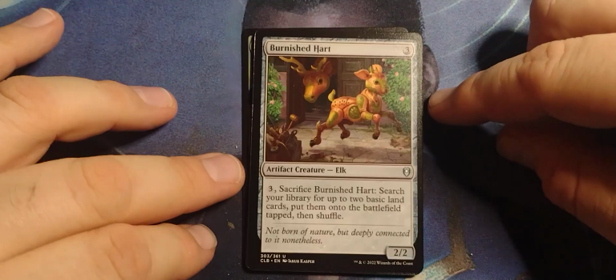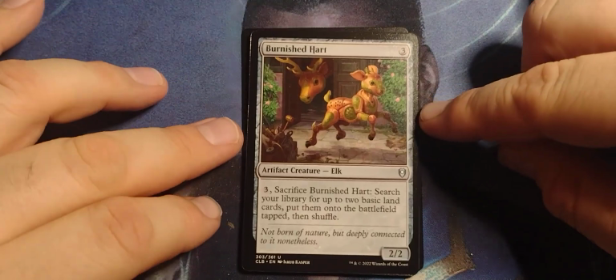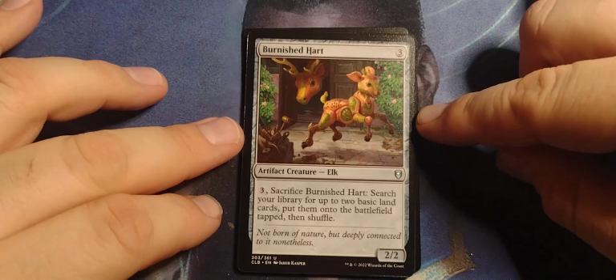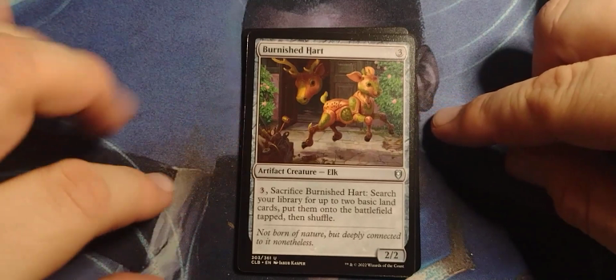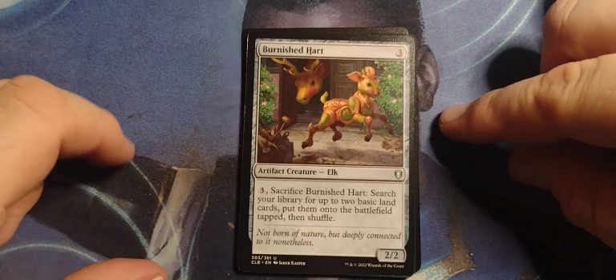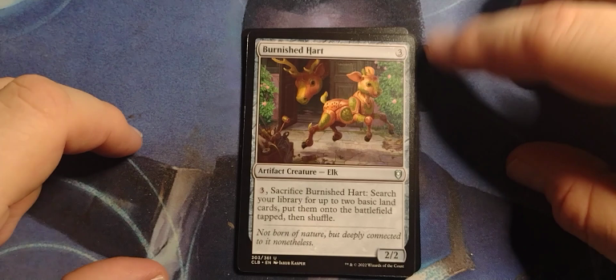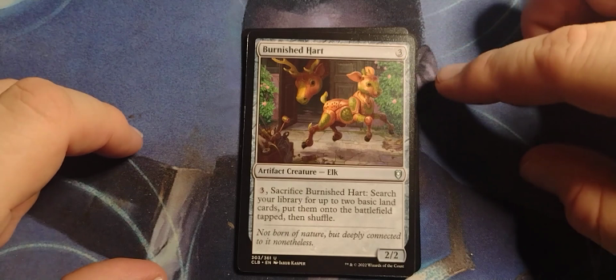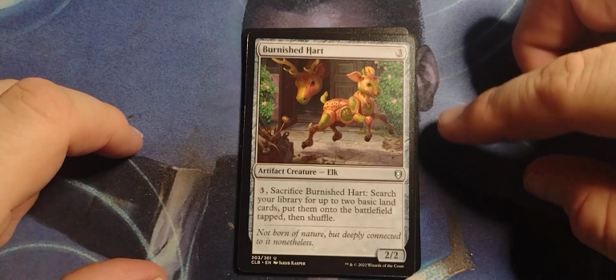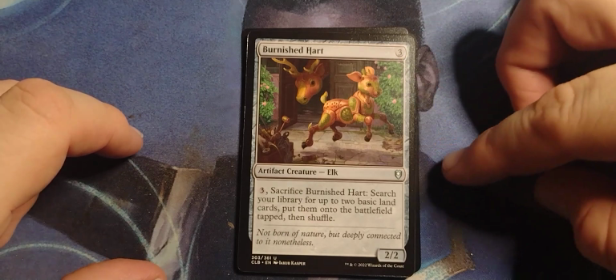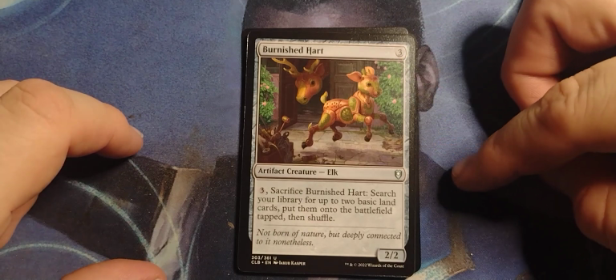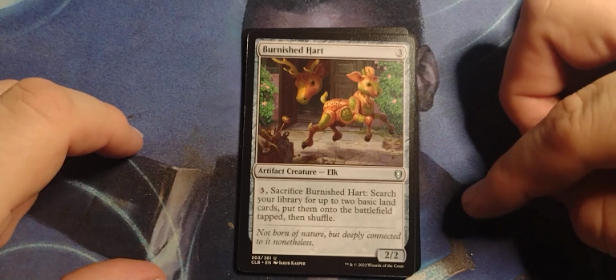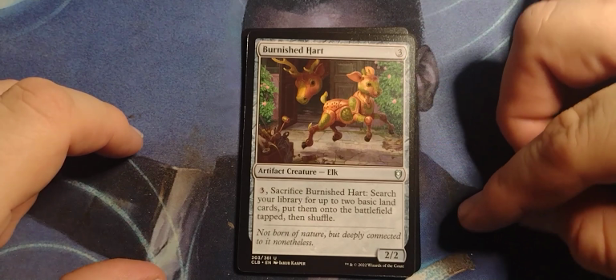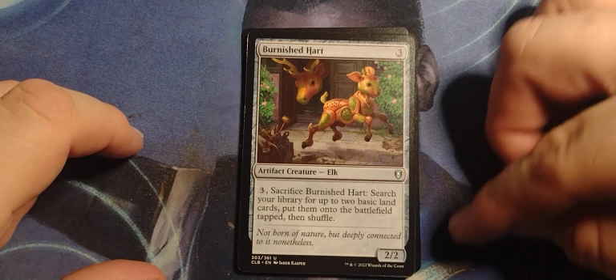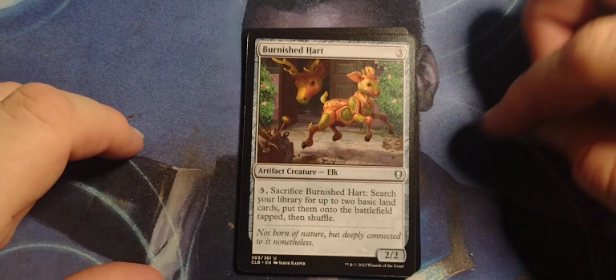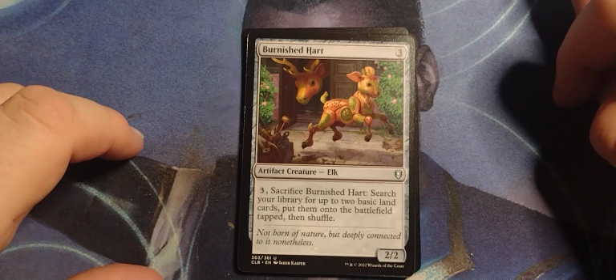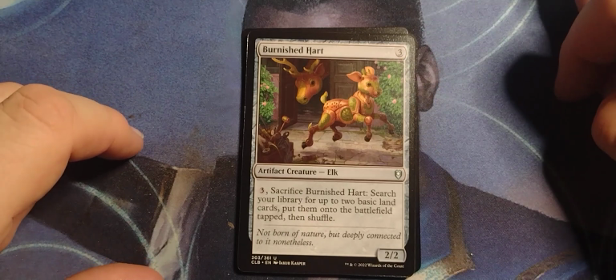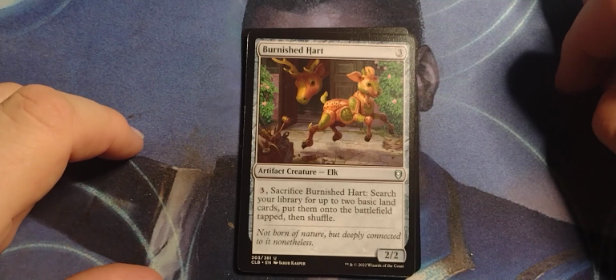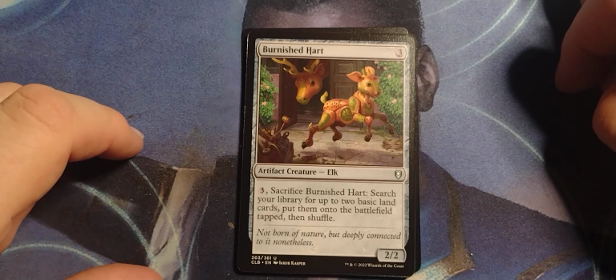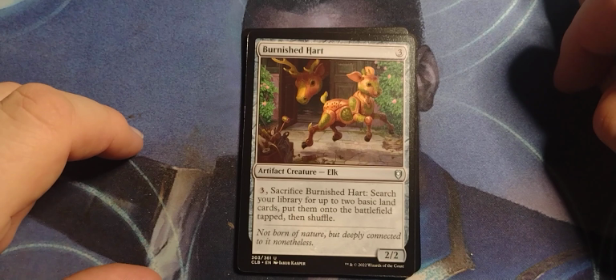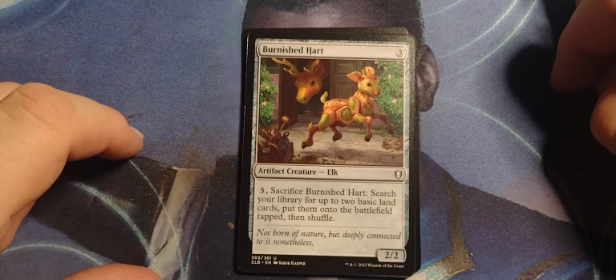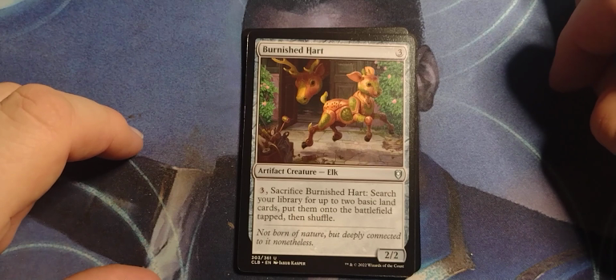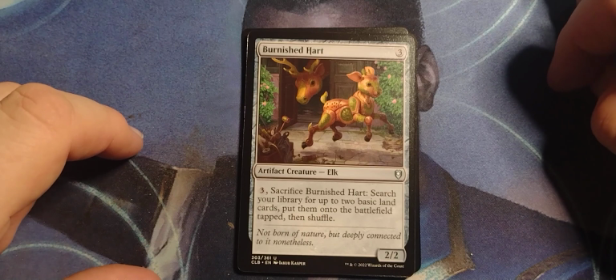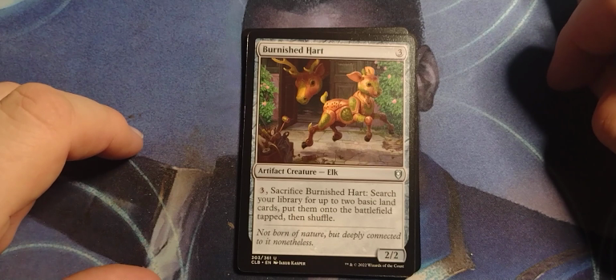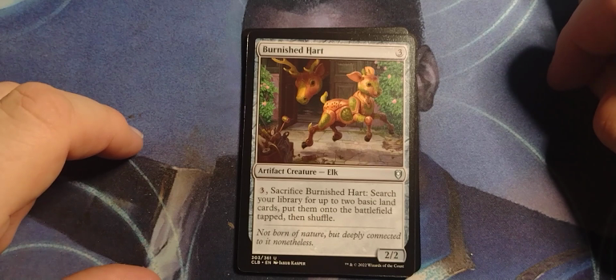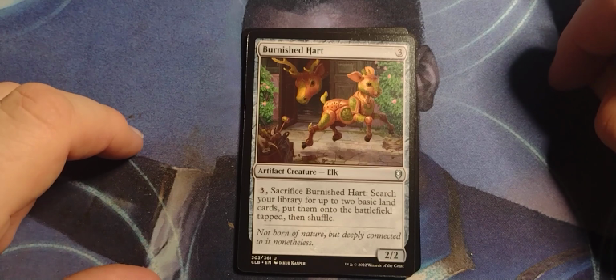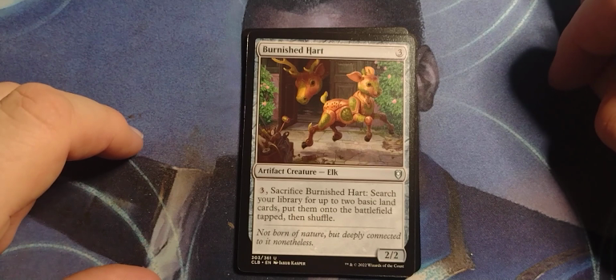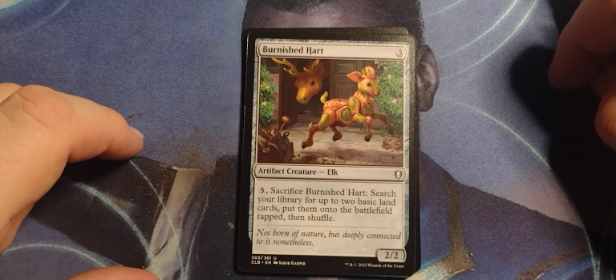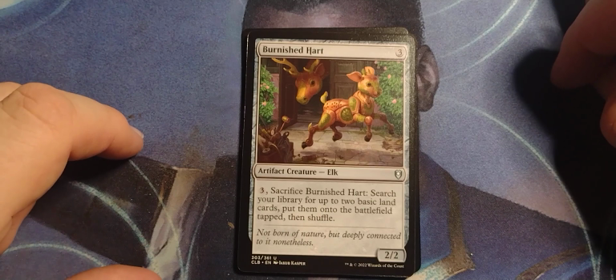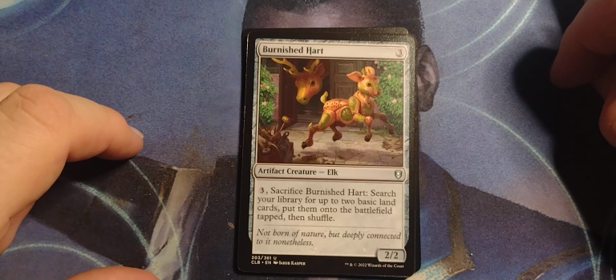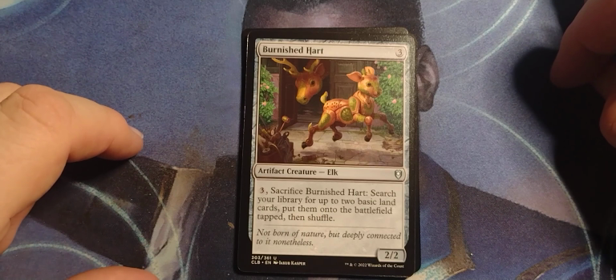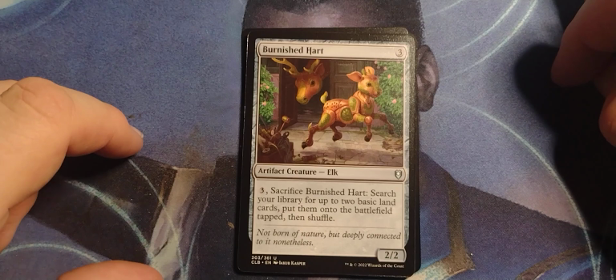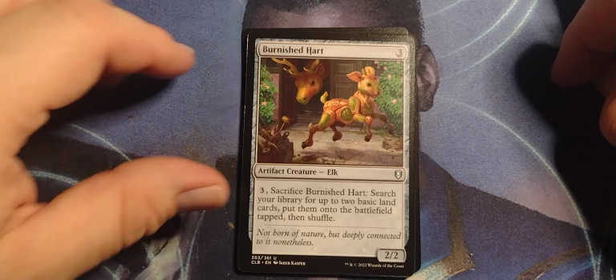Burnished Hart — three-drop Artifact Creature Elk, 2/2. Pay three, sacrifice Burnished Hart: search your library for up to two basic land cards, put them onto the battlefield tapped, then shuffle.